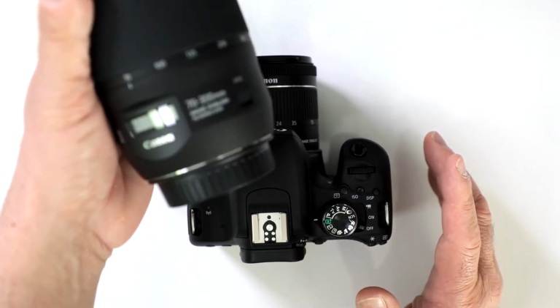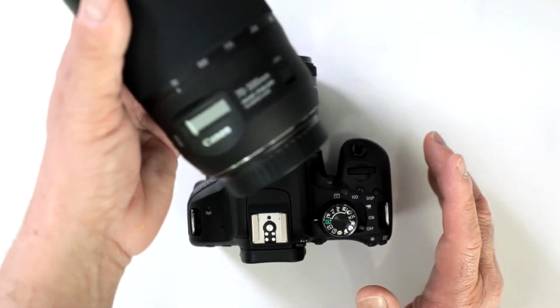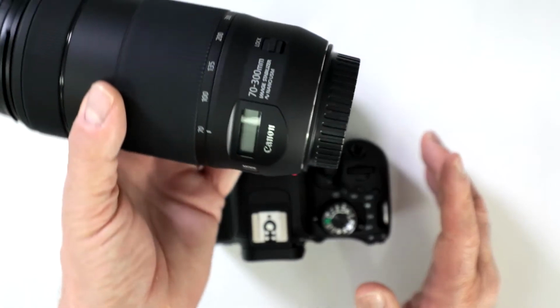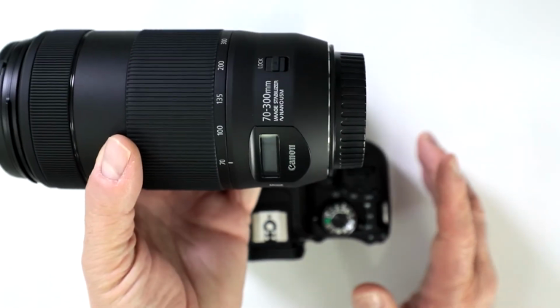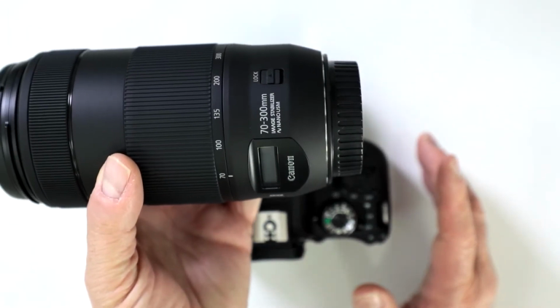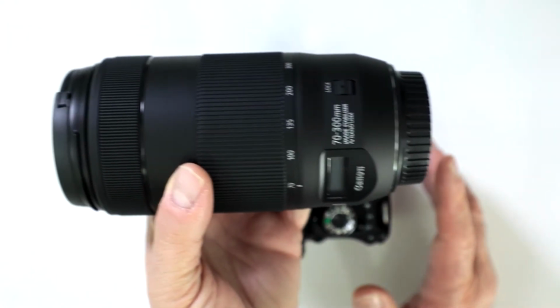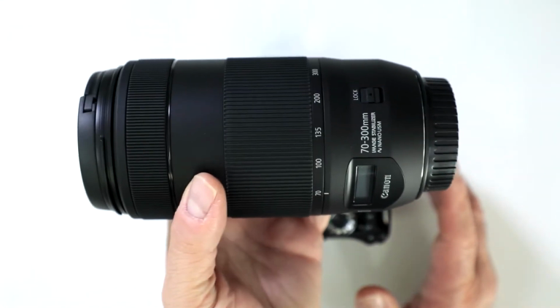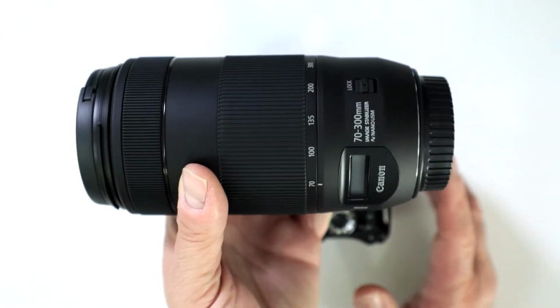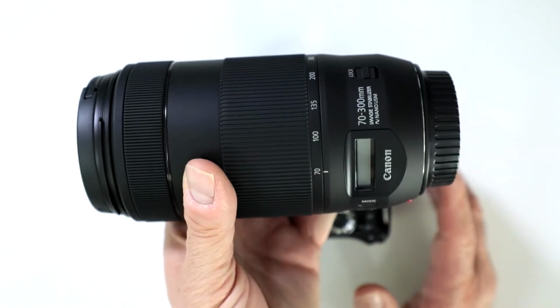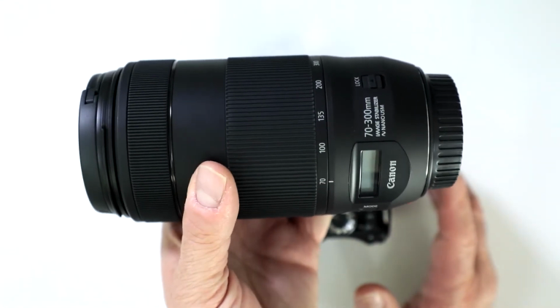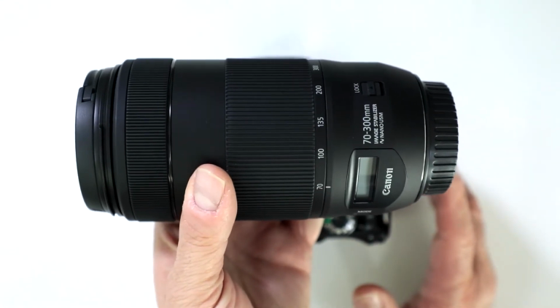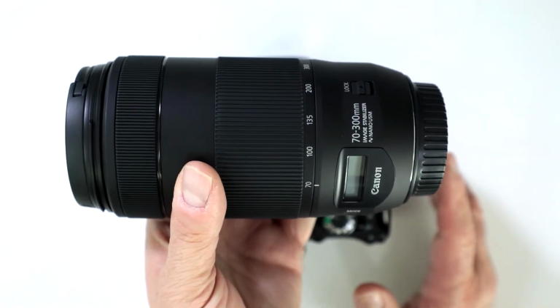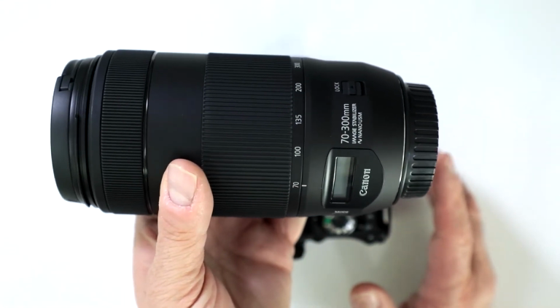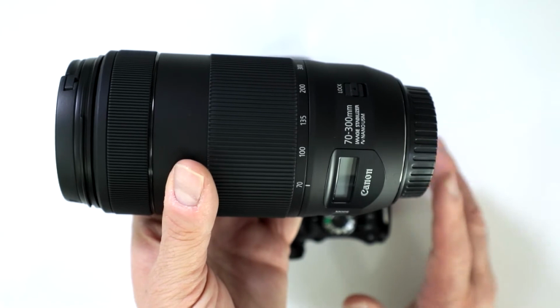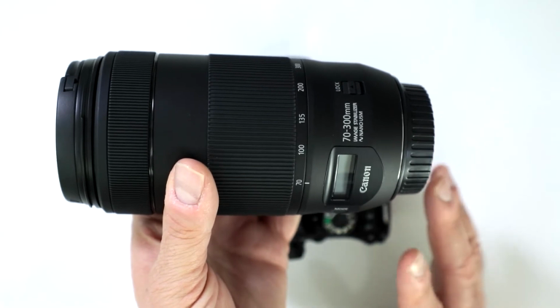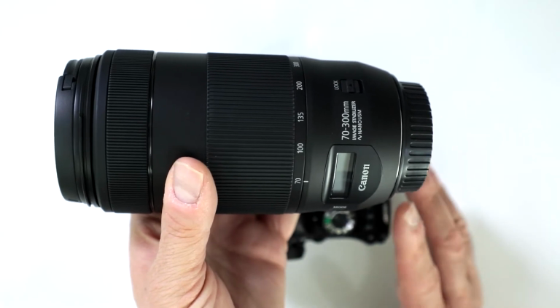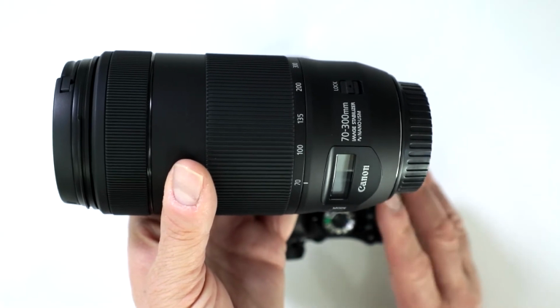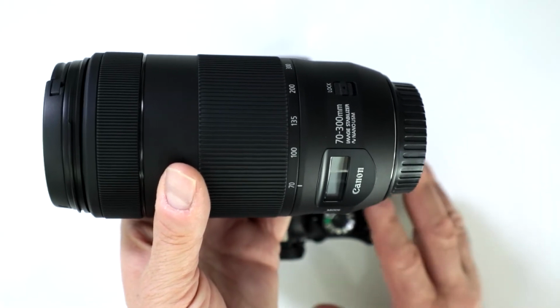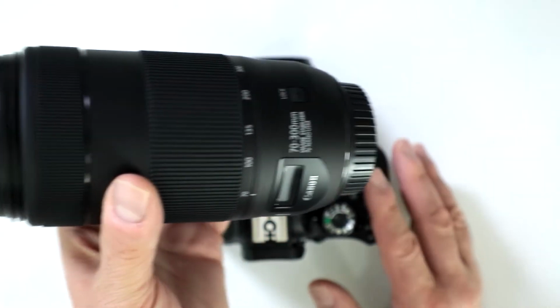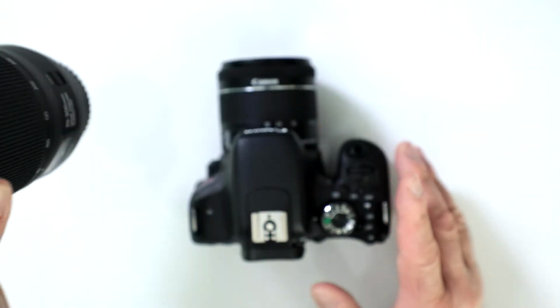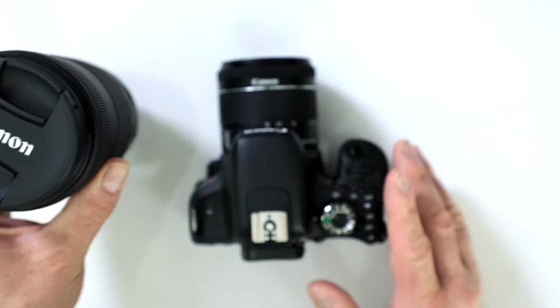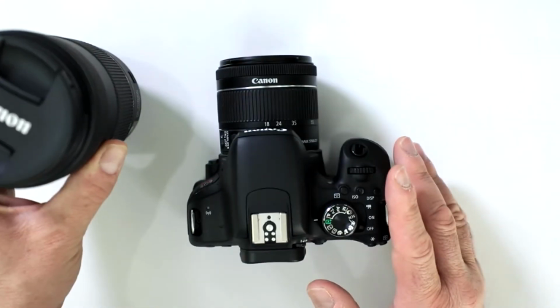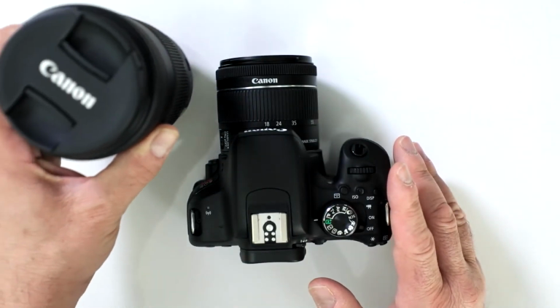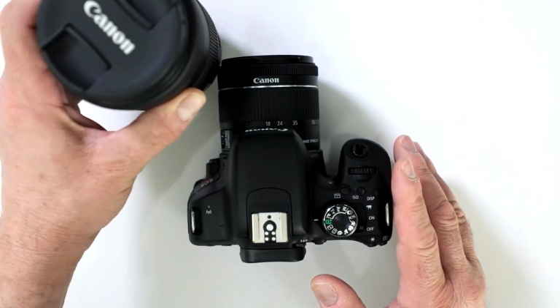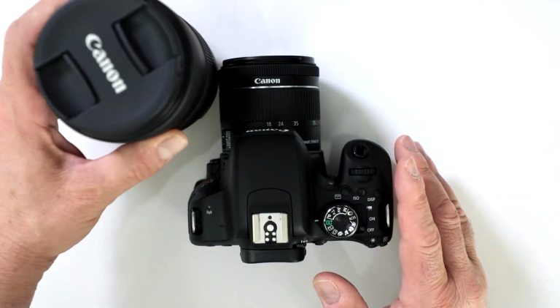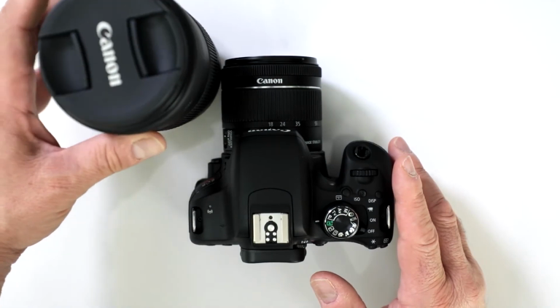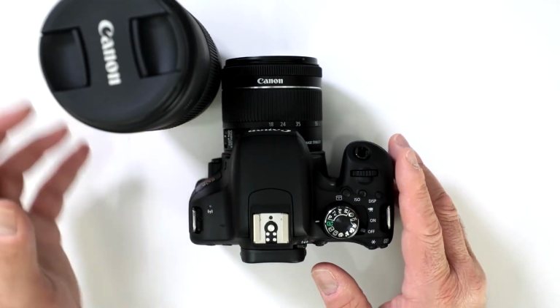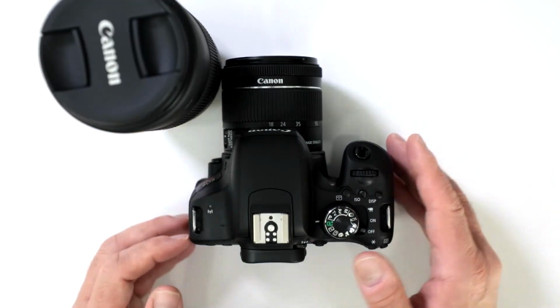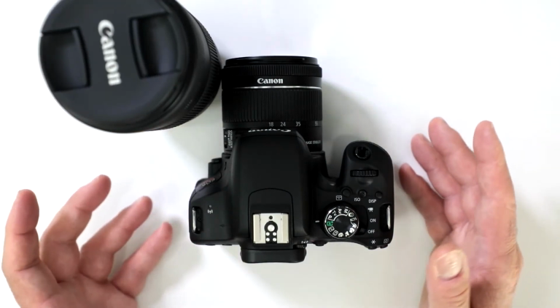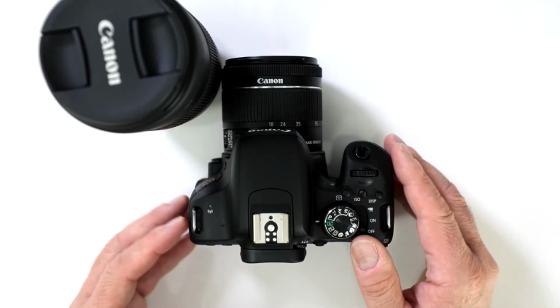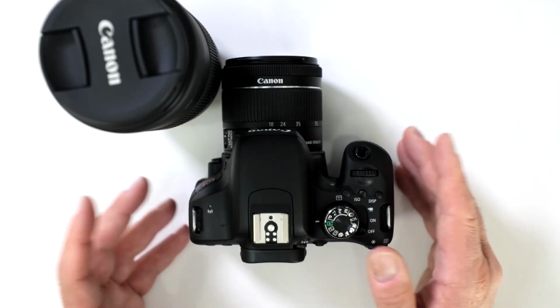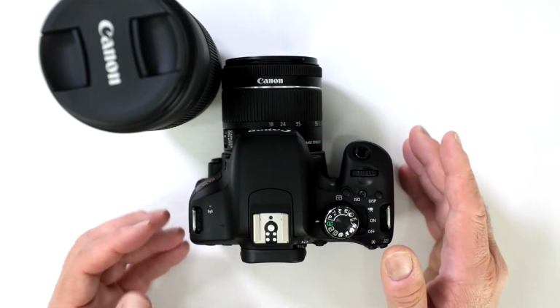This is the new 70-300 nano USM from Canon. It's an EF mount lens, so when you put it on here you're going to have a little bit more magnification, but you're still not going to be up to a 50x magnification point.